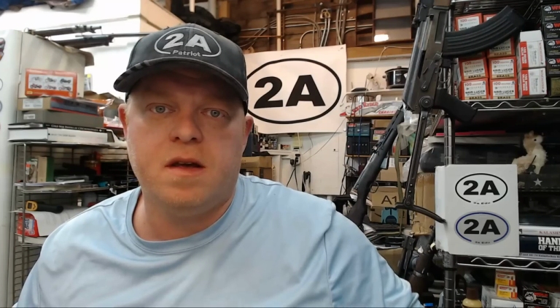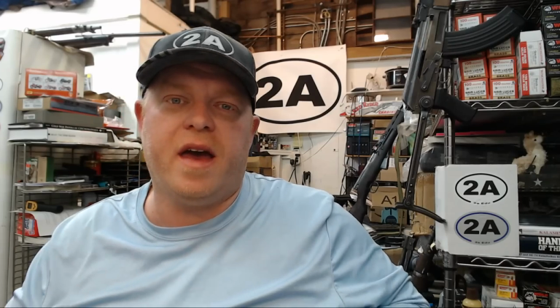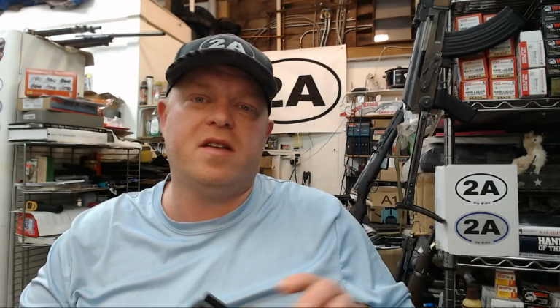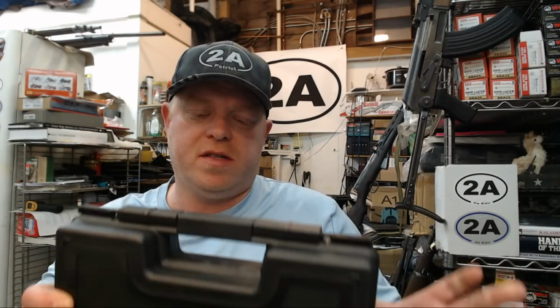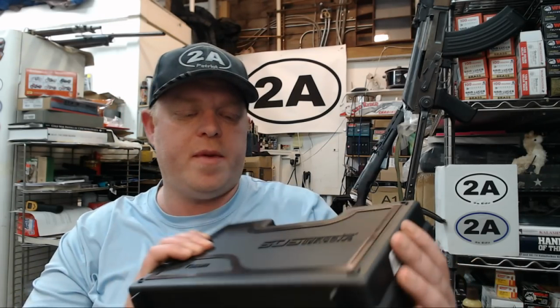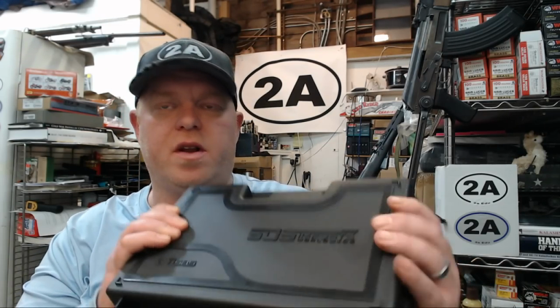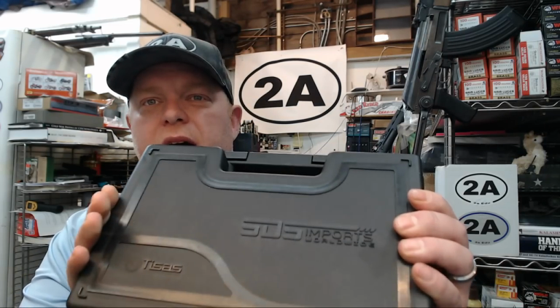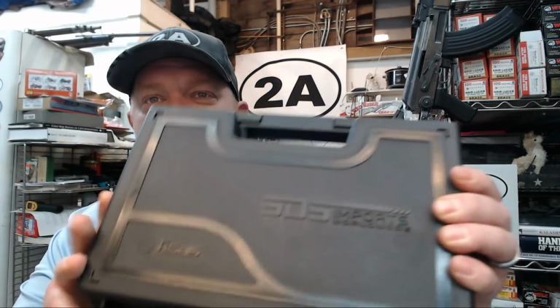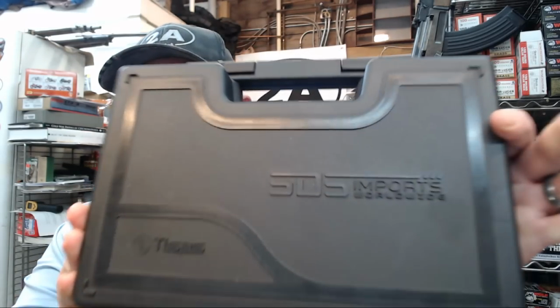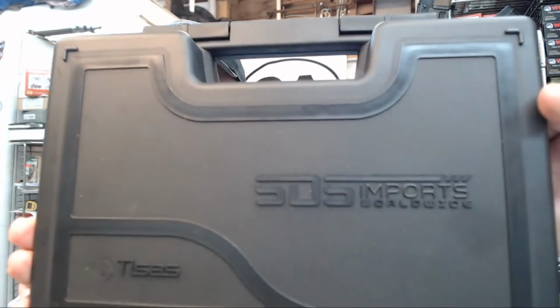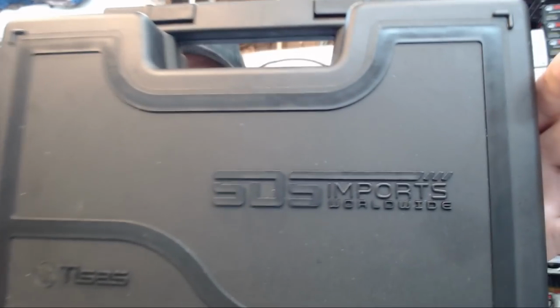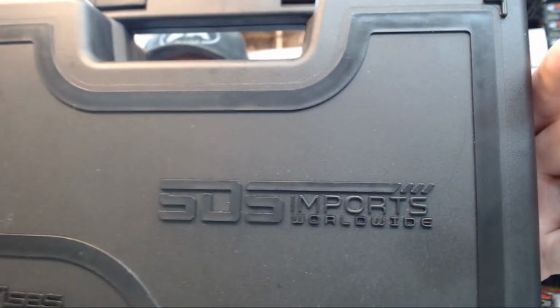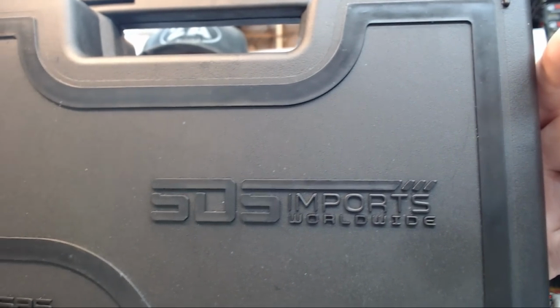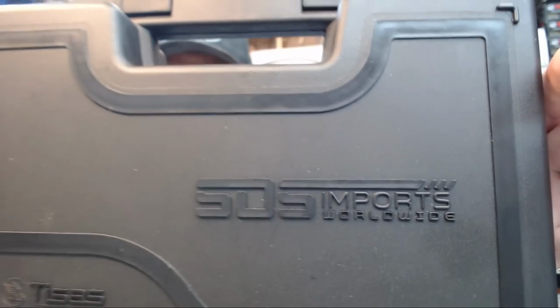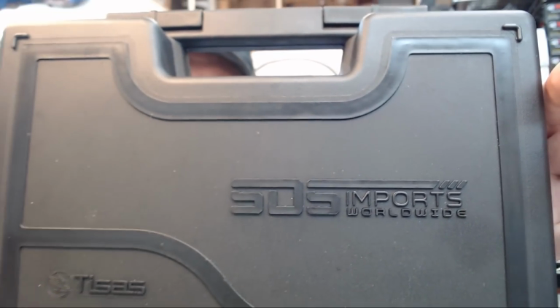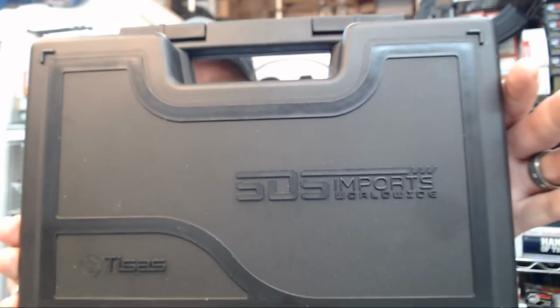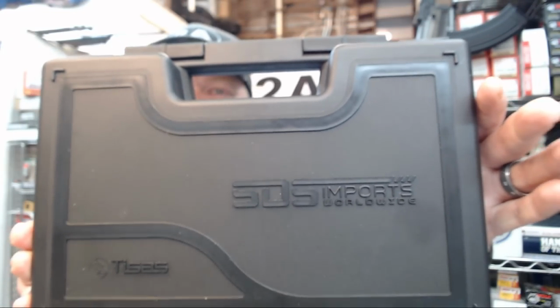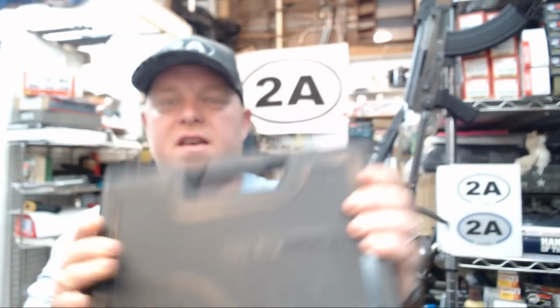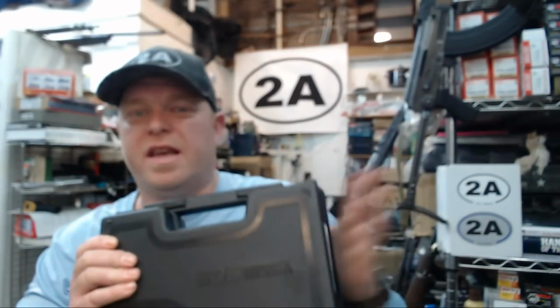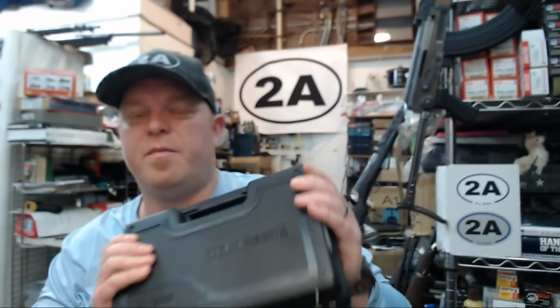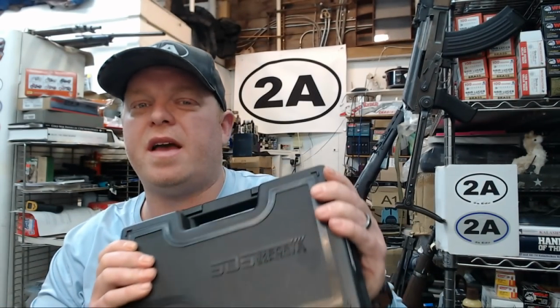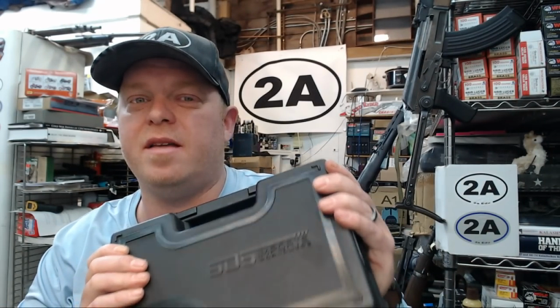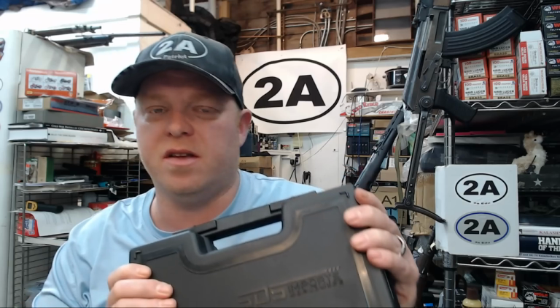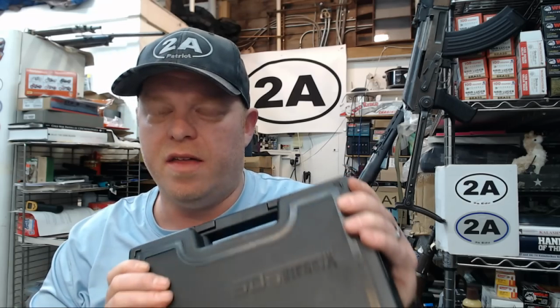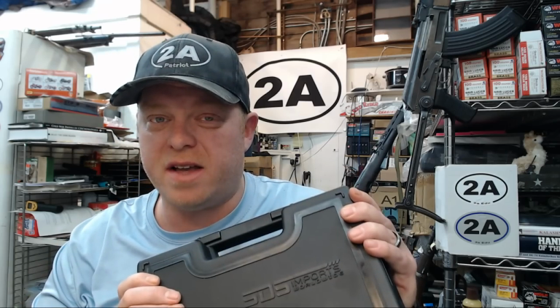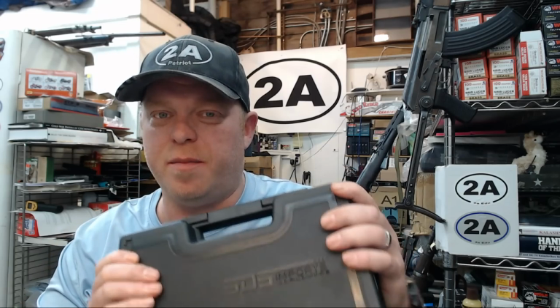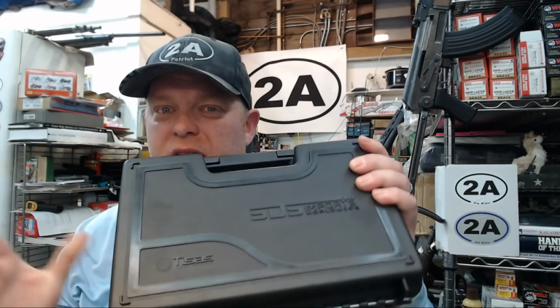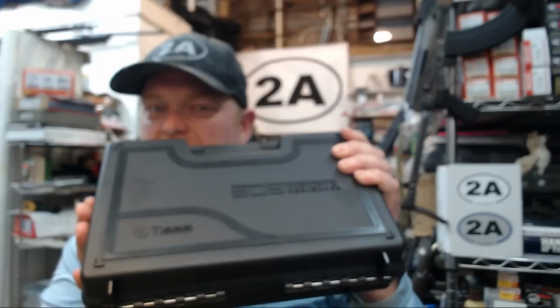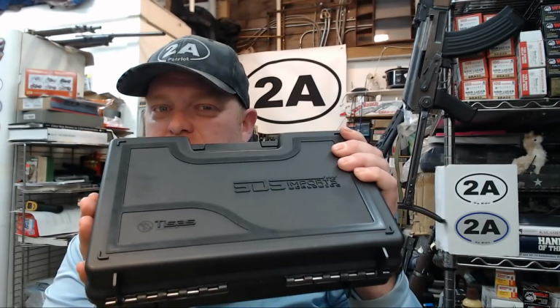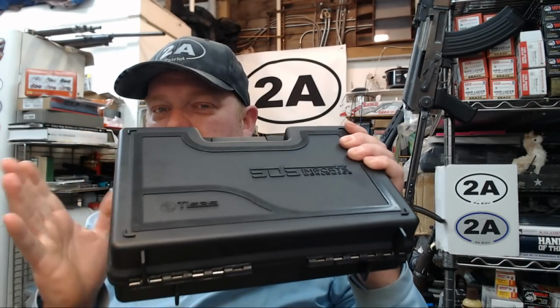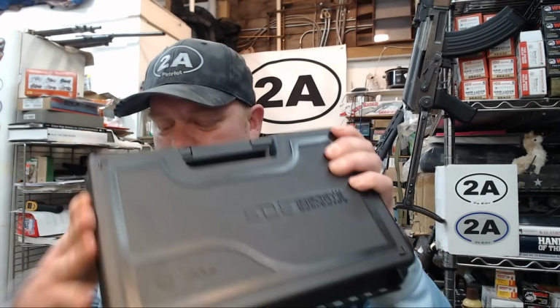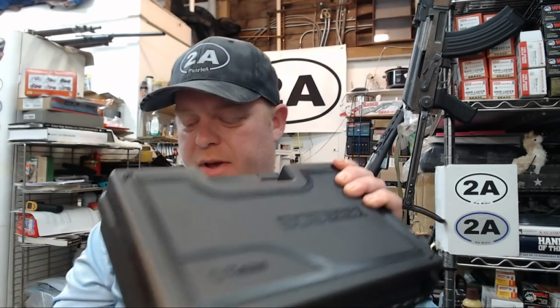Hey guys, how's it going? So I'm going to do an unboxing and initial review of my SDS Imports TSAS Zagana PX9 pistol, and this is actually going to be the second review I've done of this pistol.